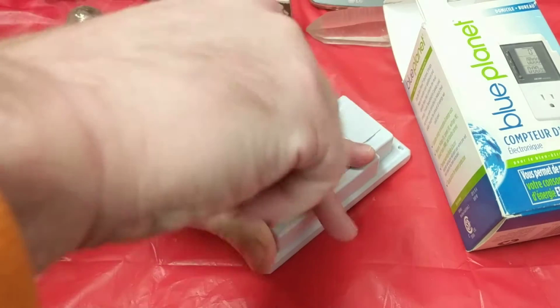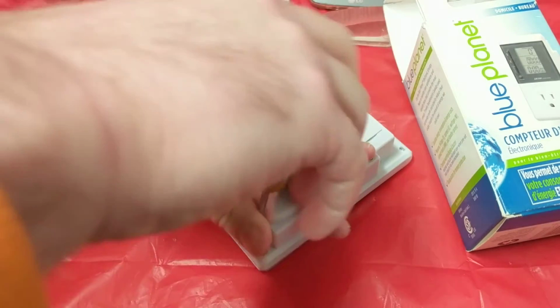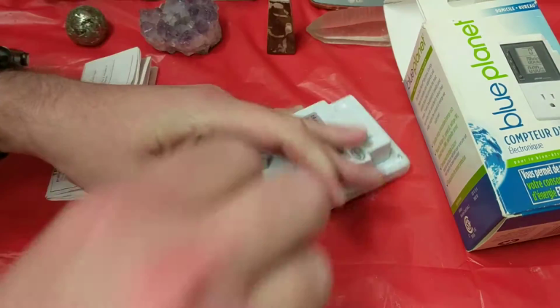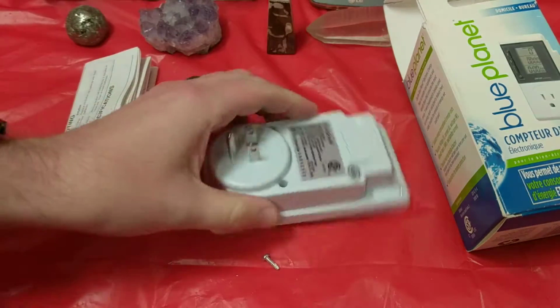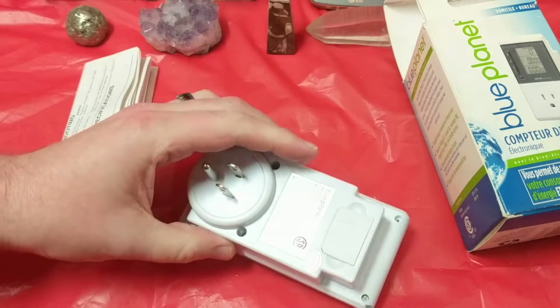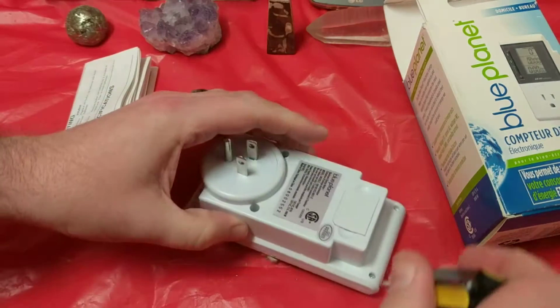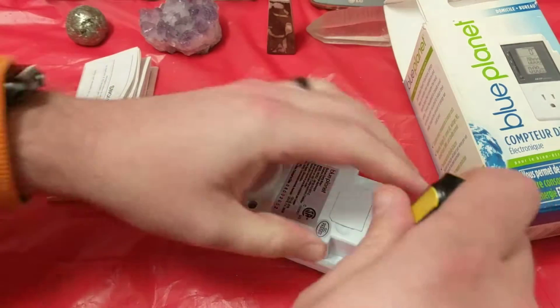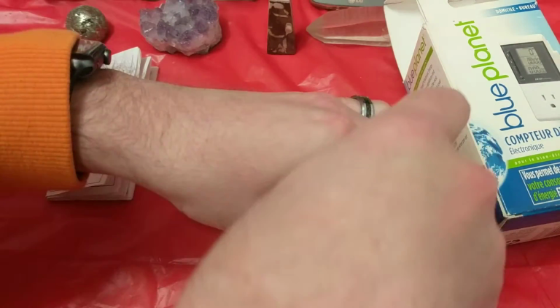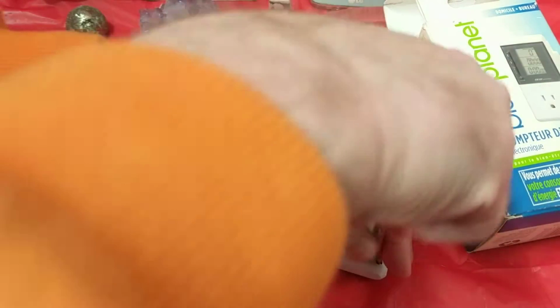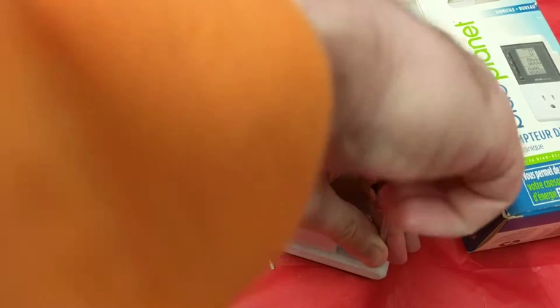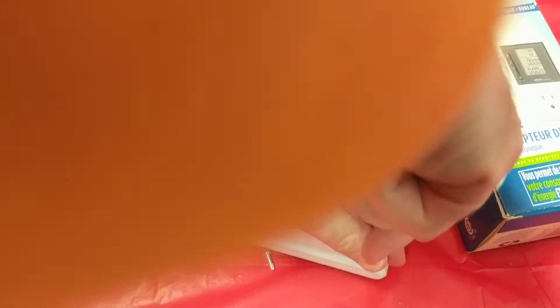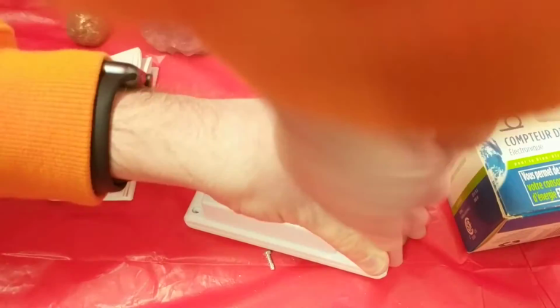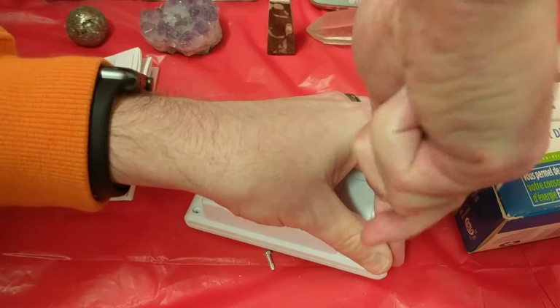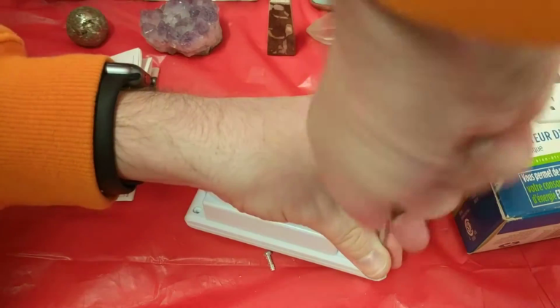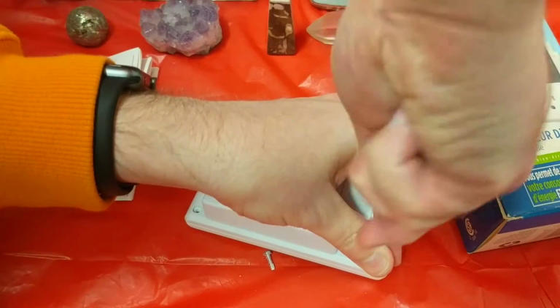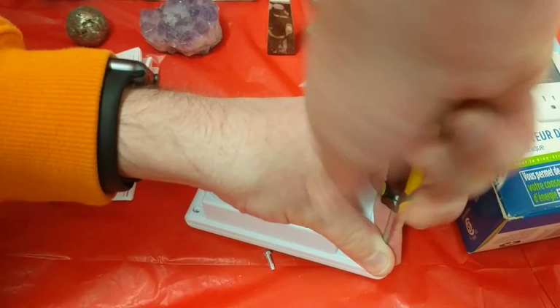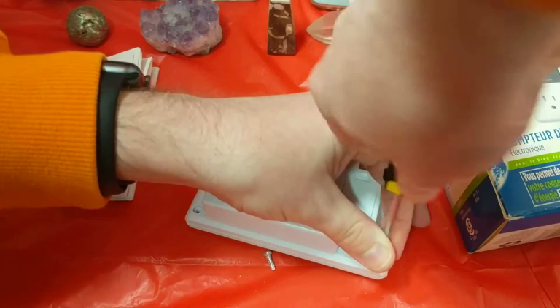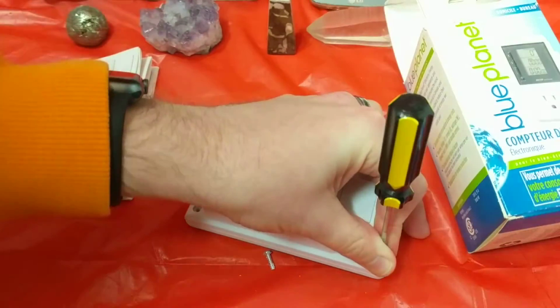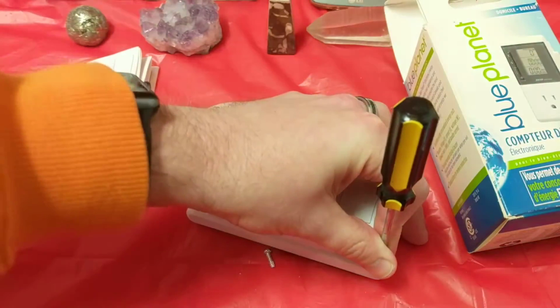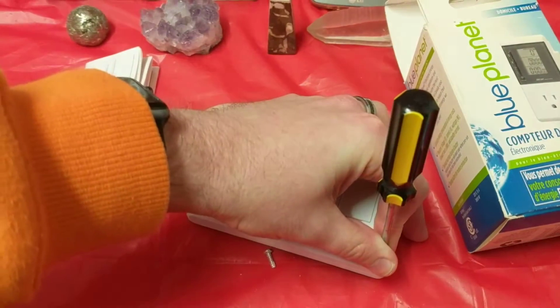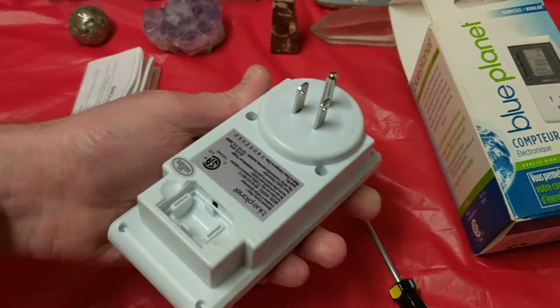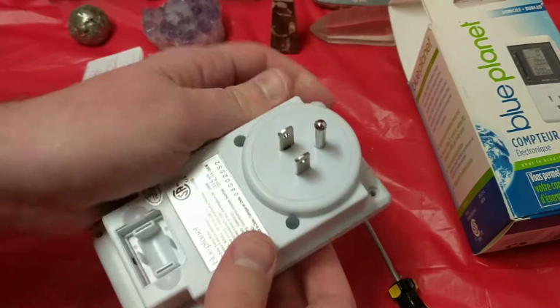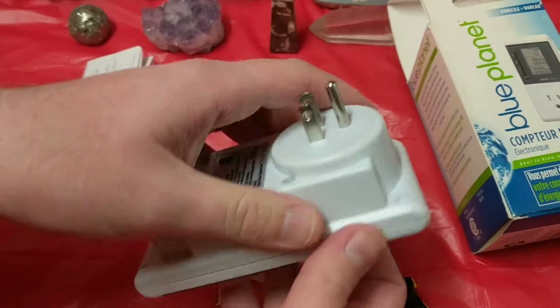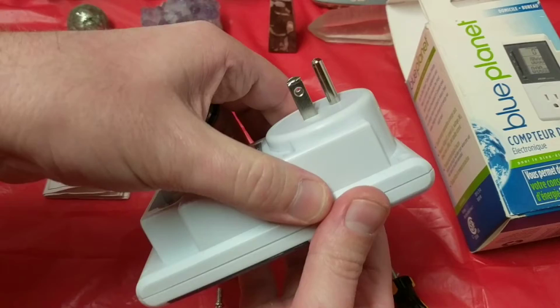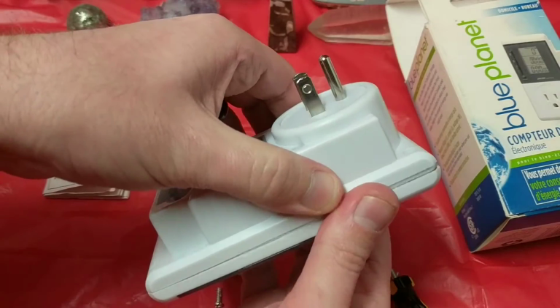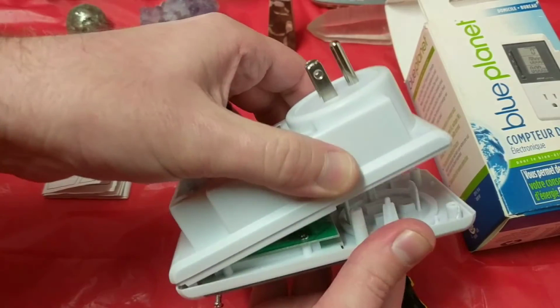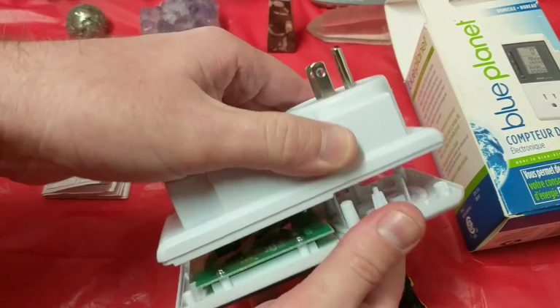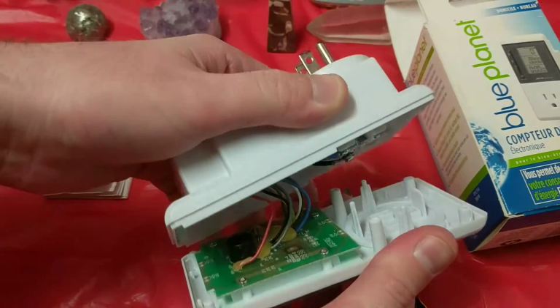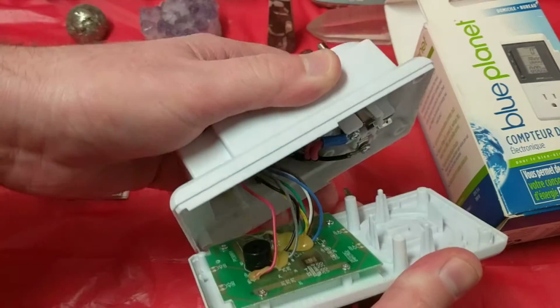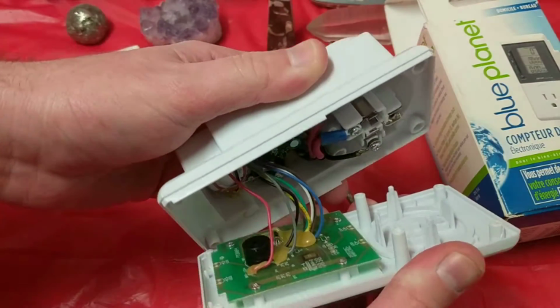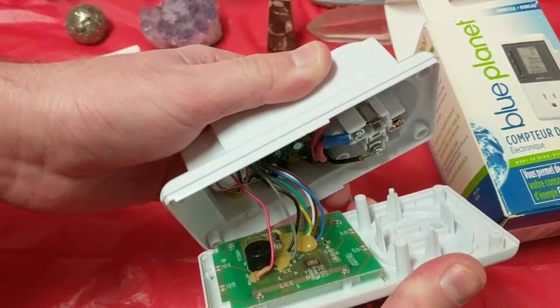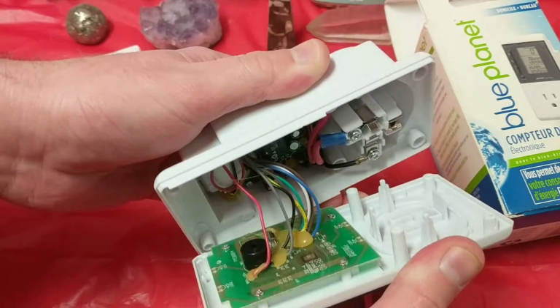Man, I love Salvation Army for the secondhand stores. I love stuff that comes apart with Phillips head screws.